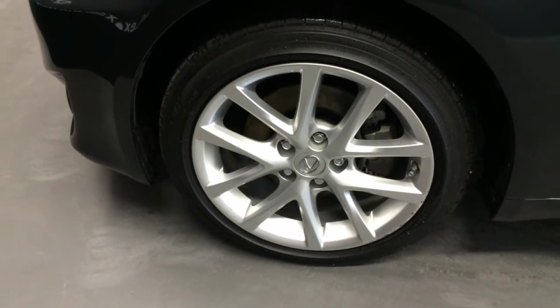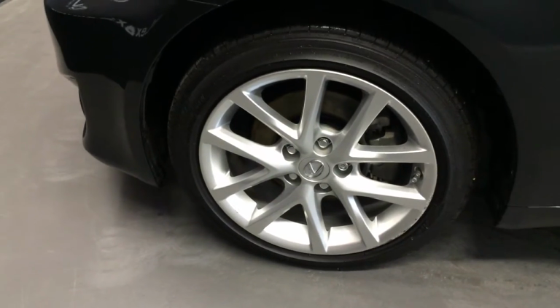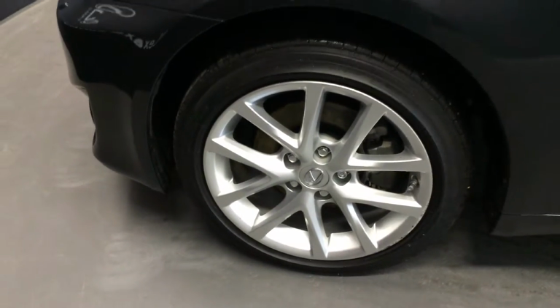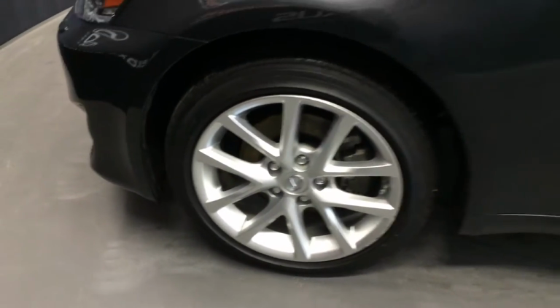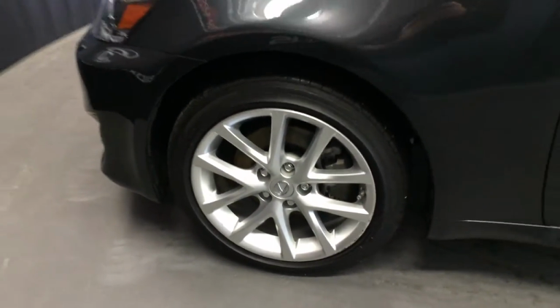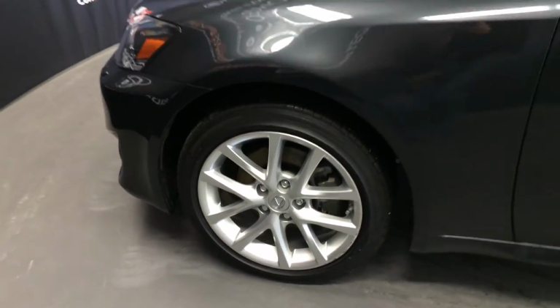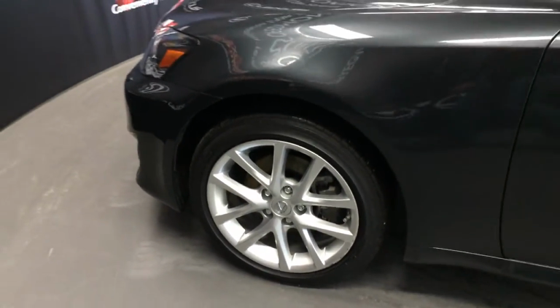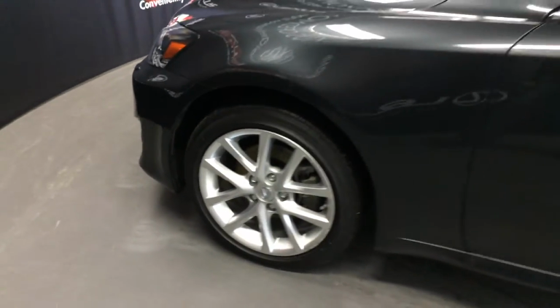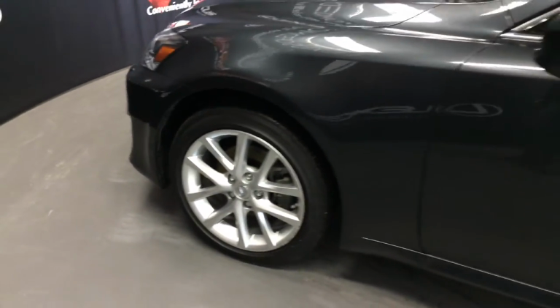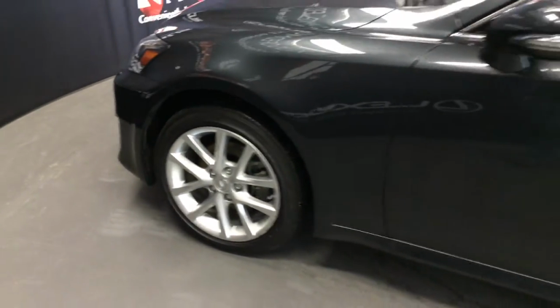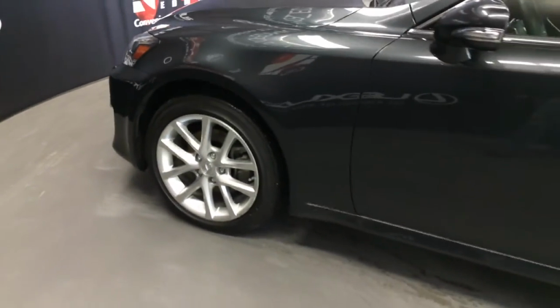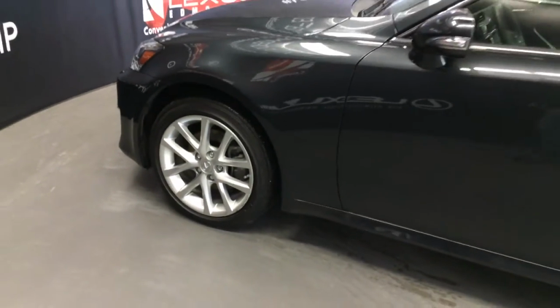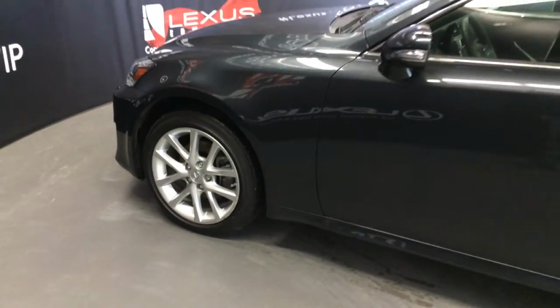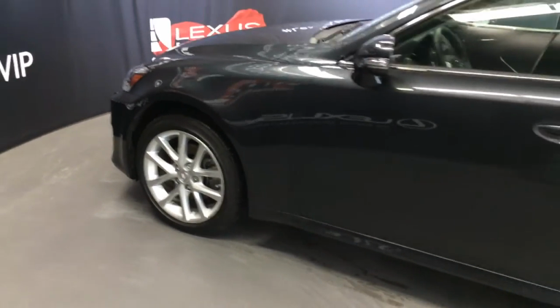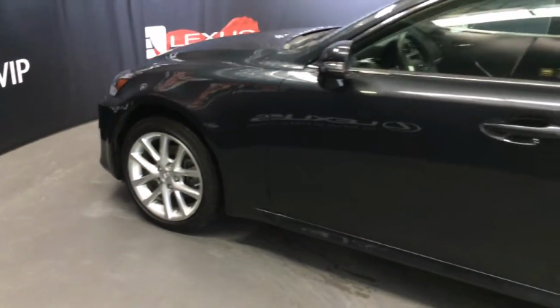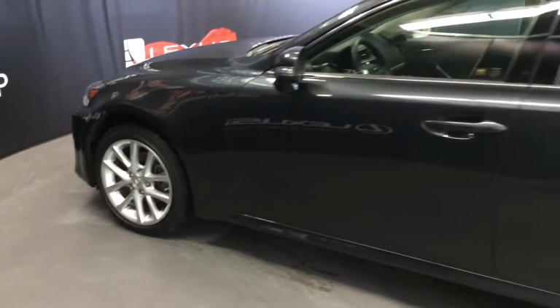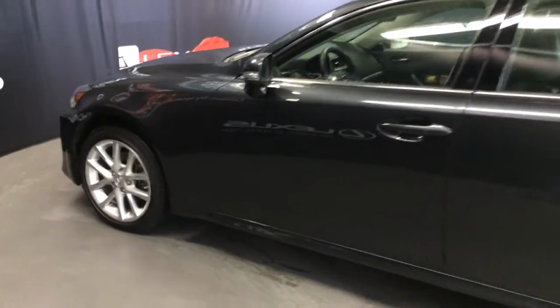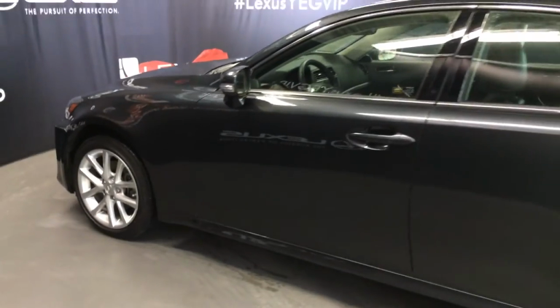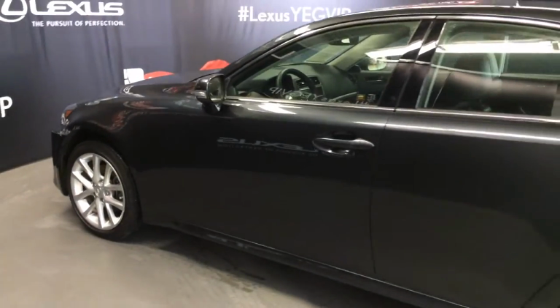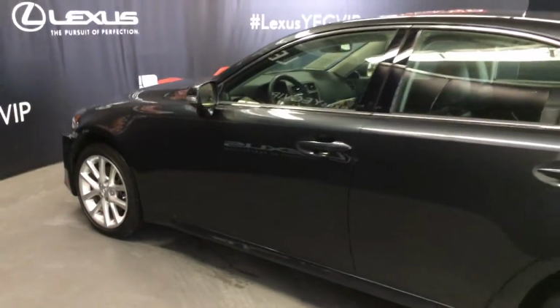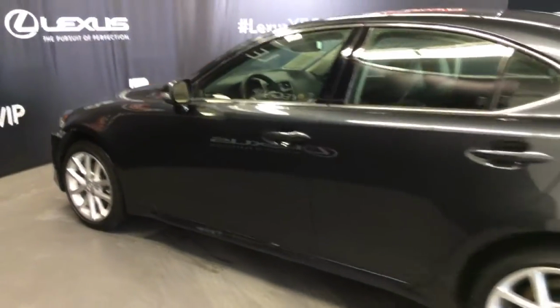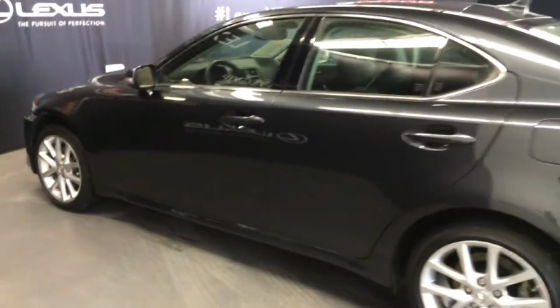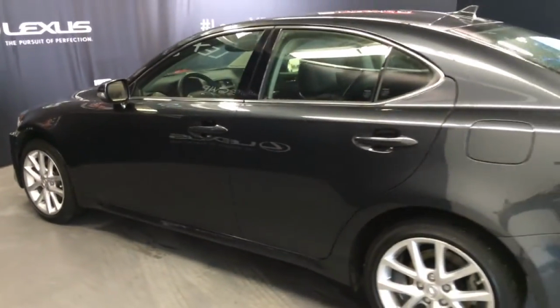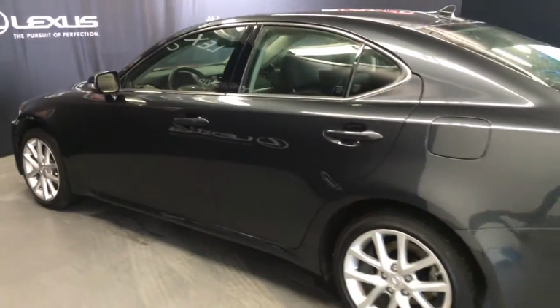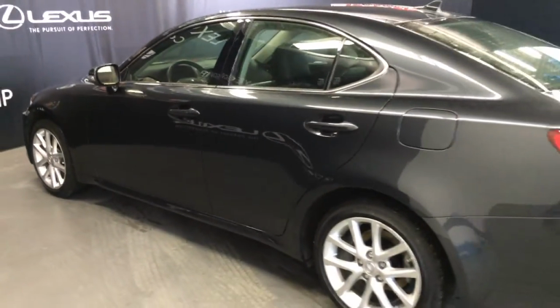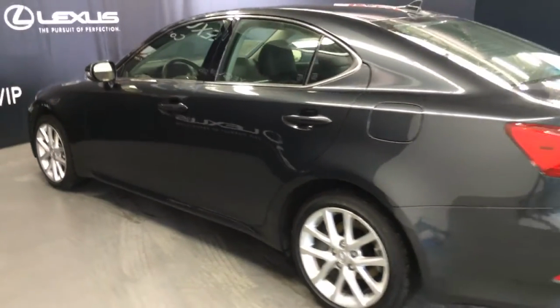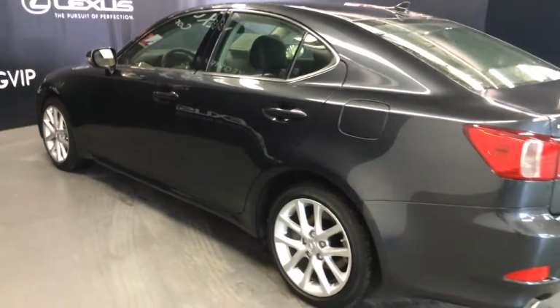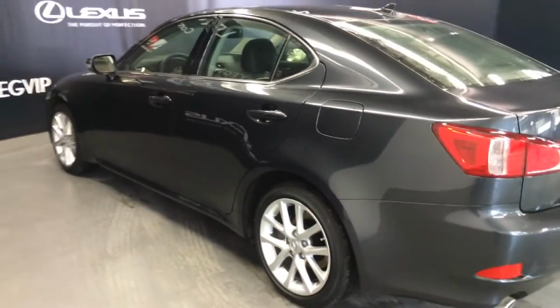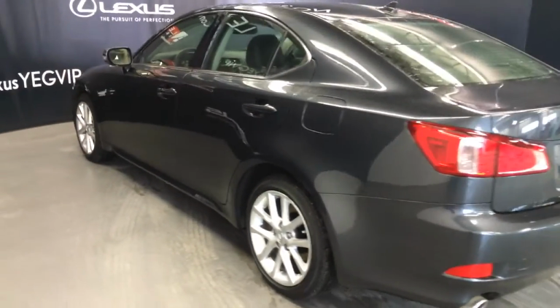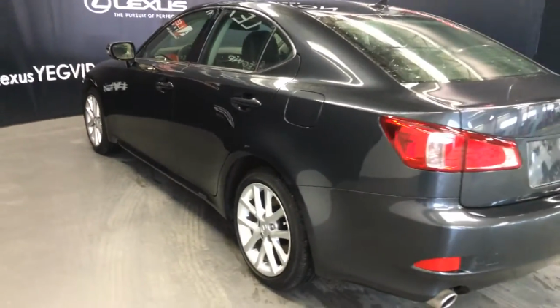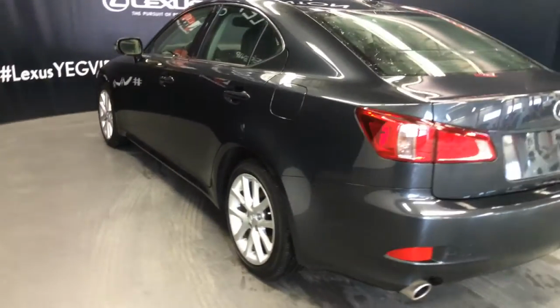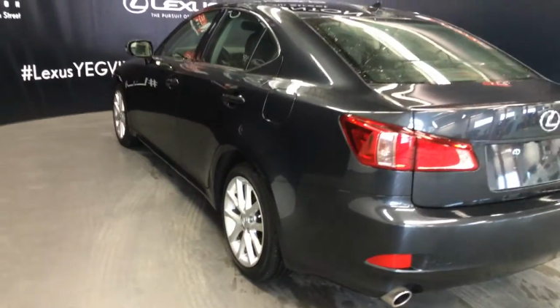17-inch wheels with wheel locks, keyless entry and smart access.